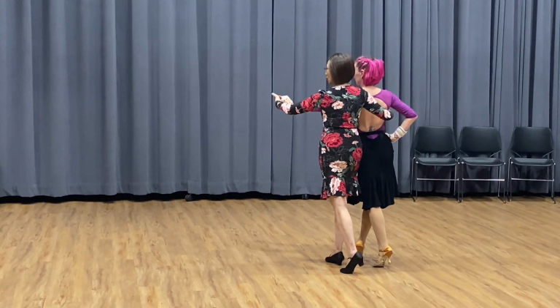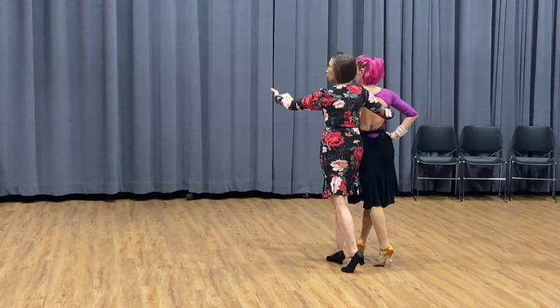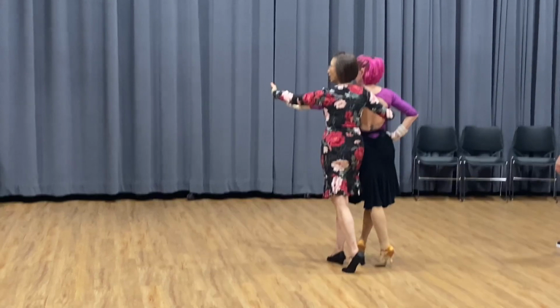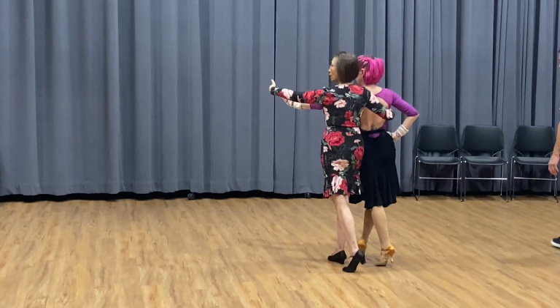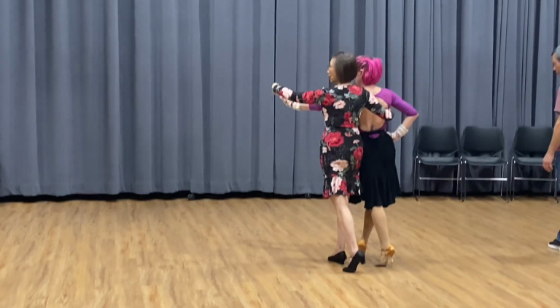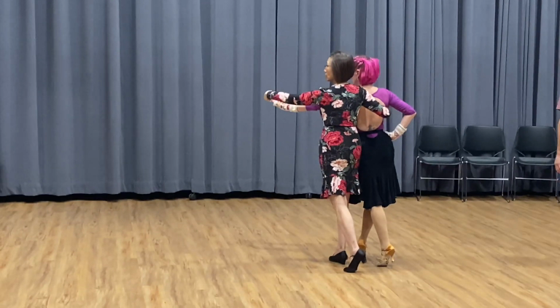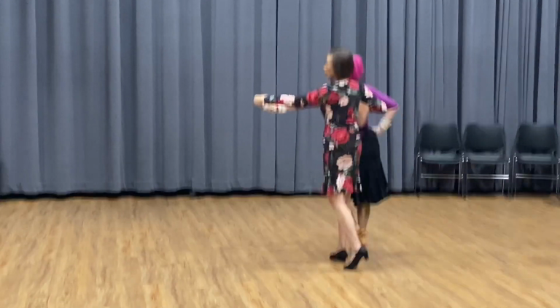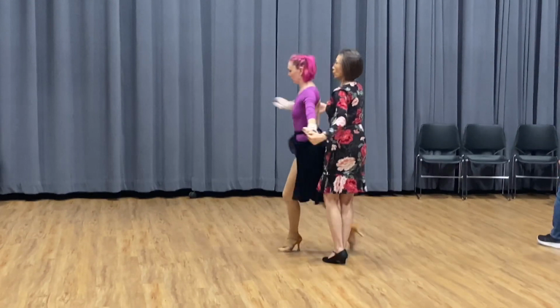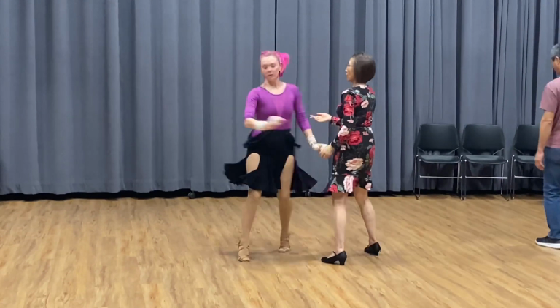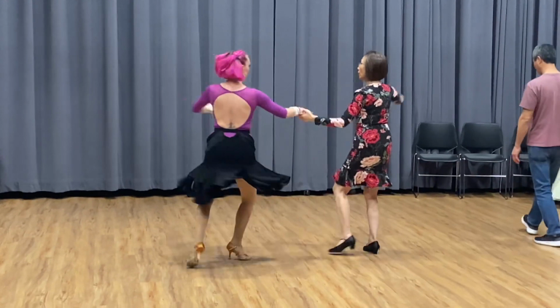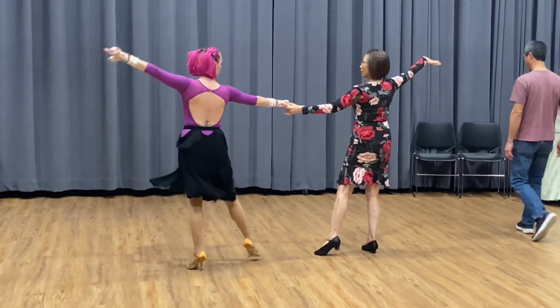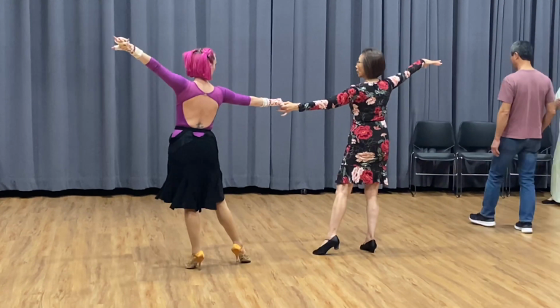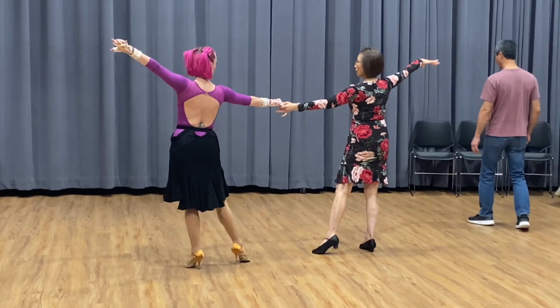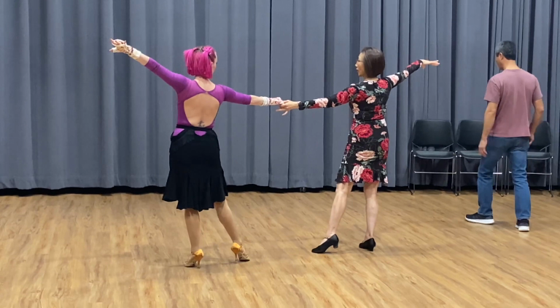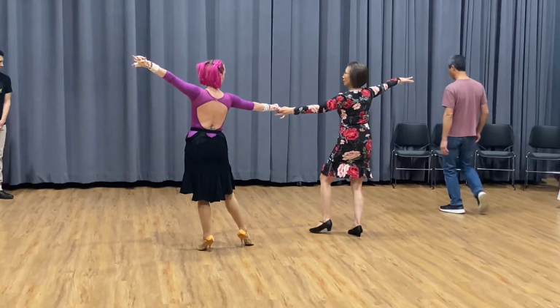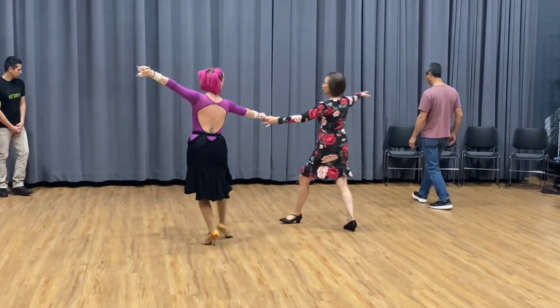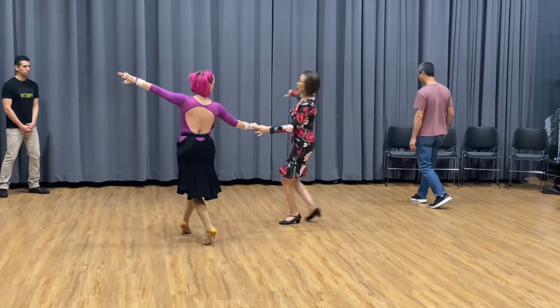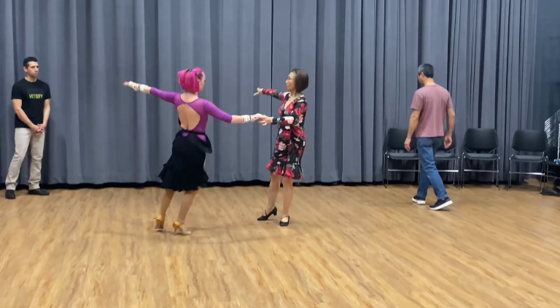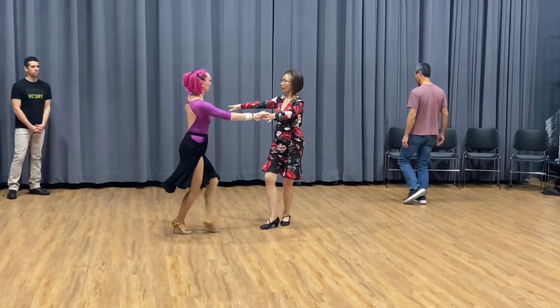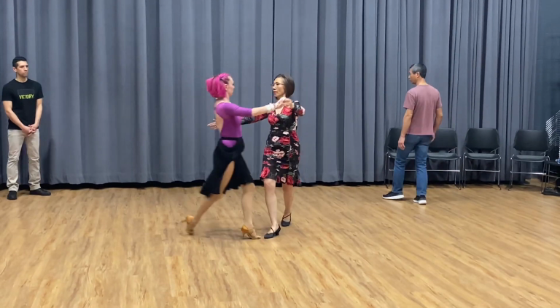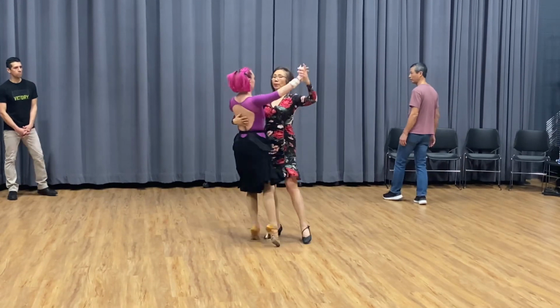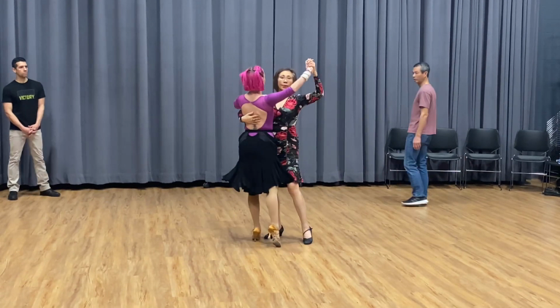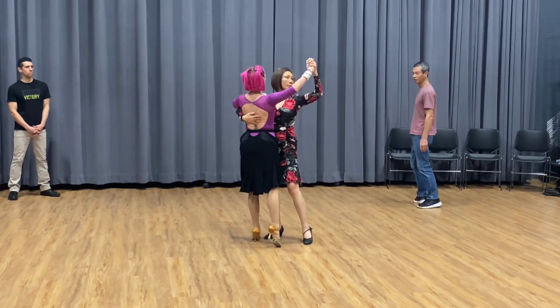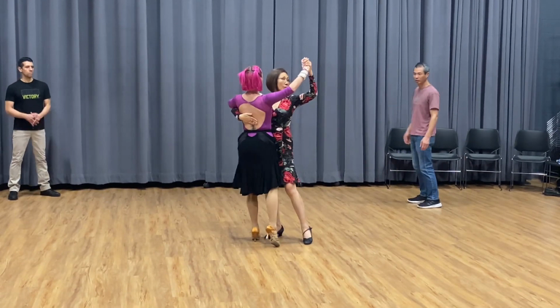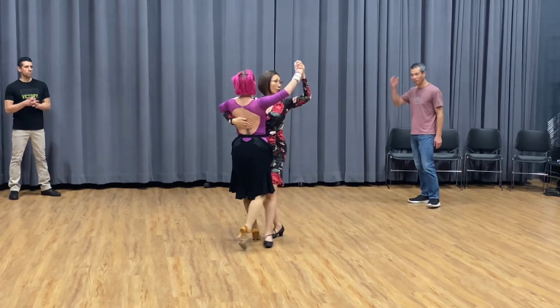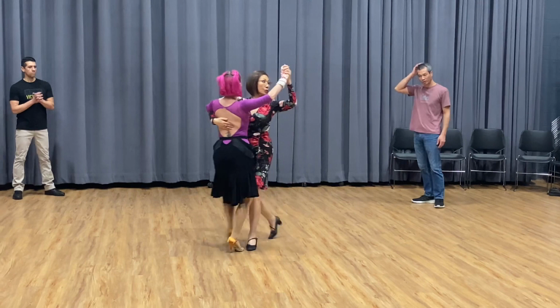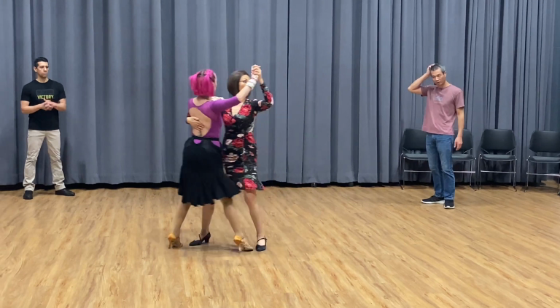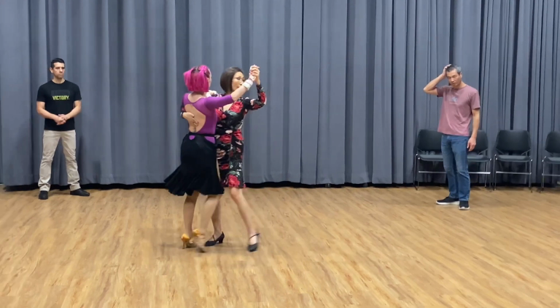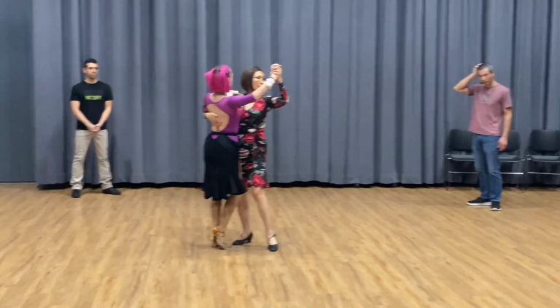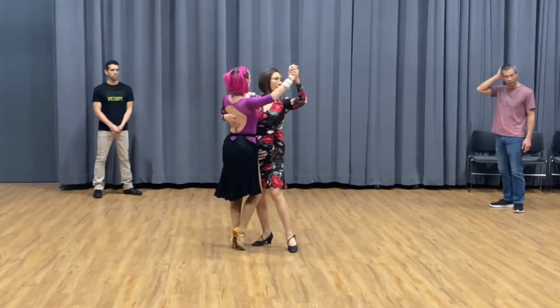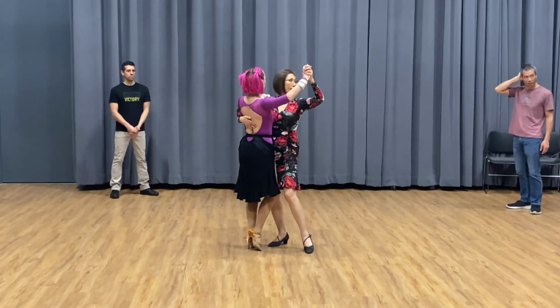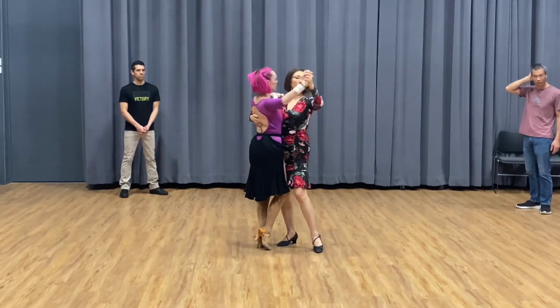Now hold this arm — this pull is a difficult pull, that's a push. So you have to change your arm like this so you can really pull and turn her. Then finish the fan, then a good tango close — you can close.